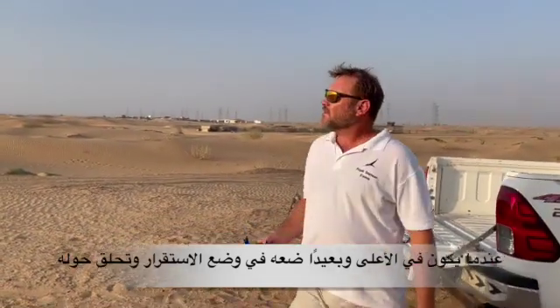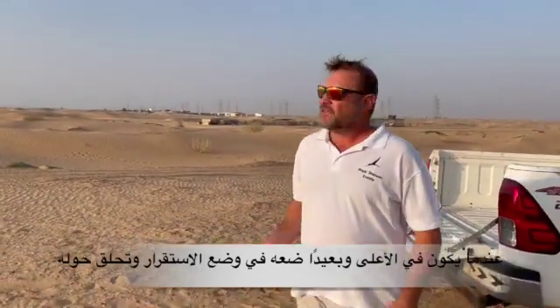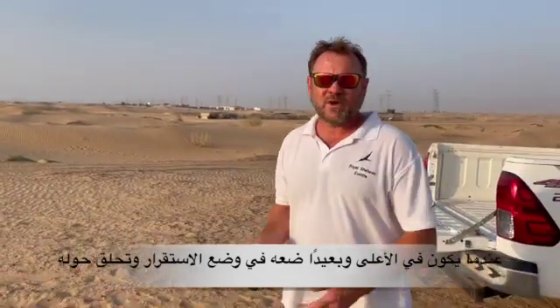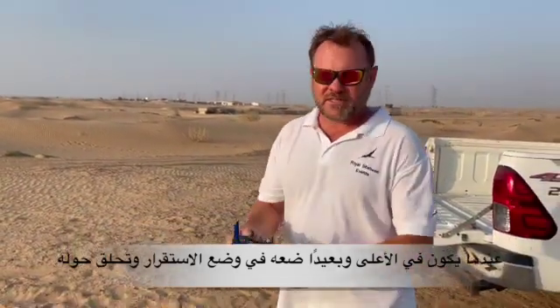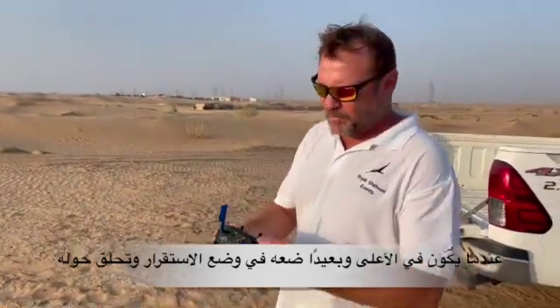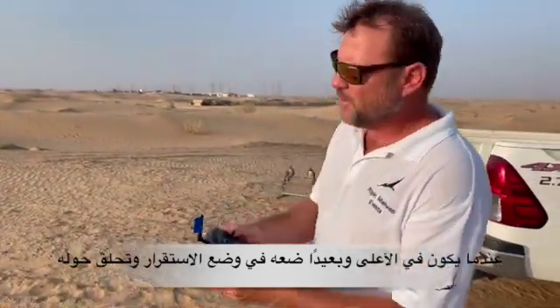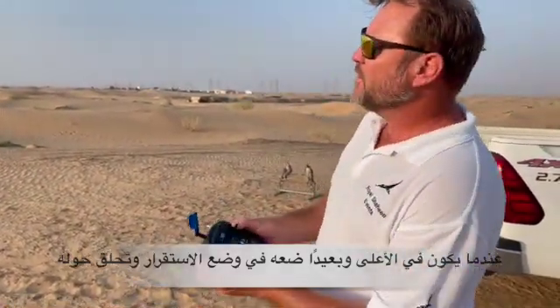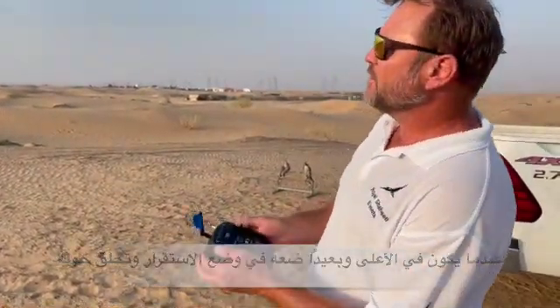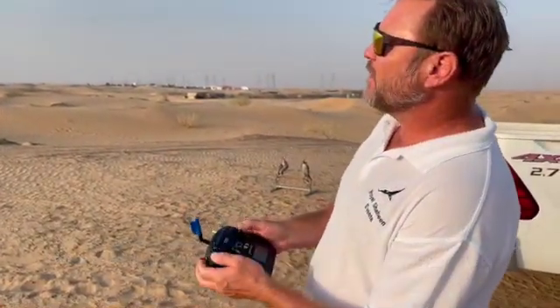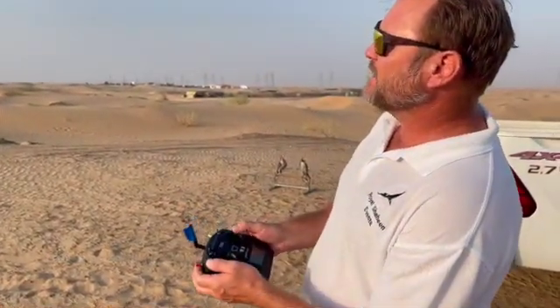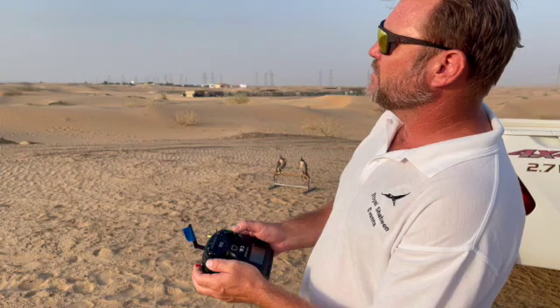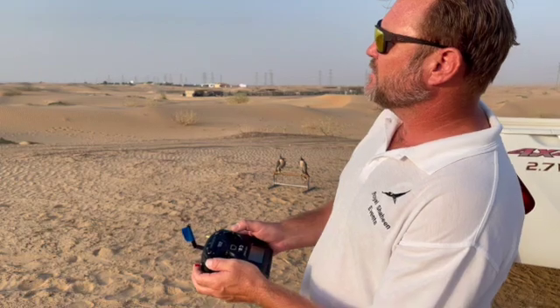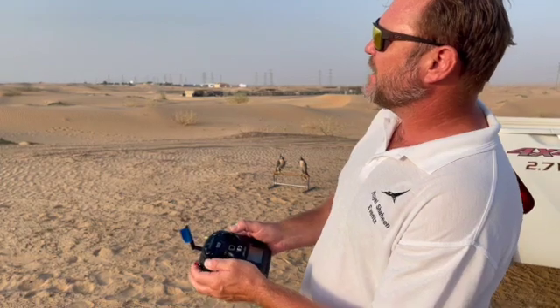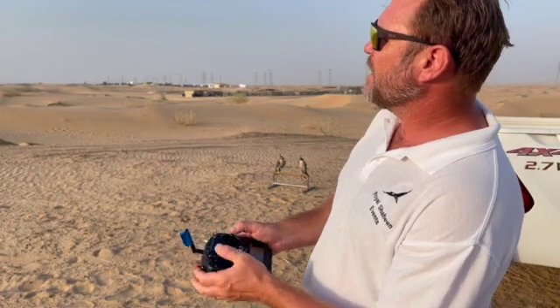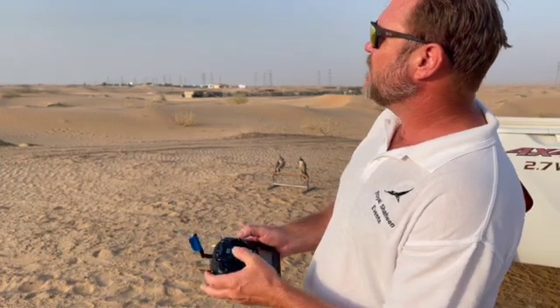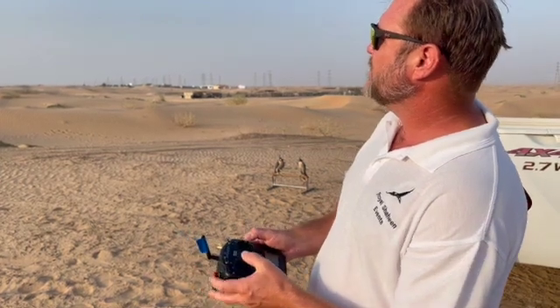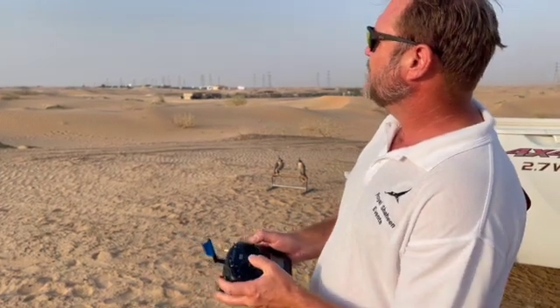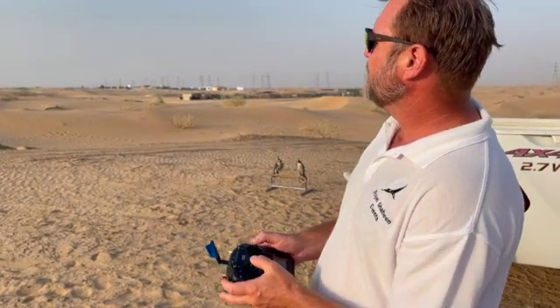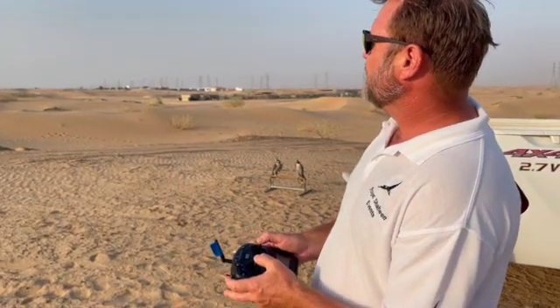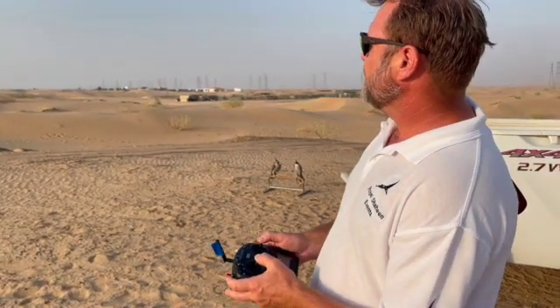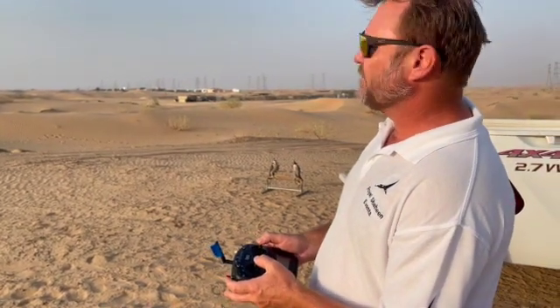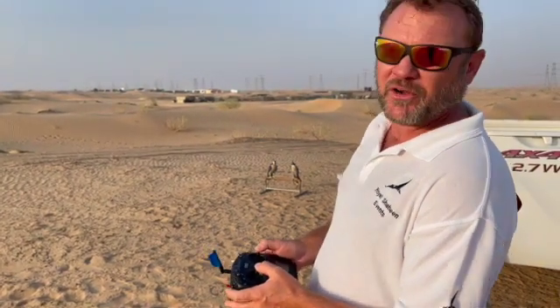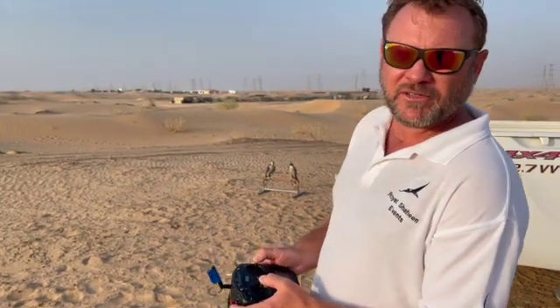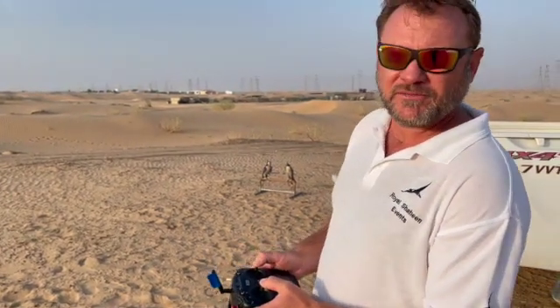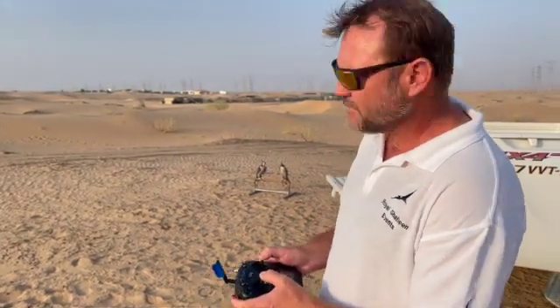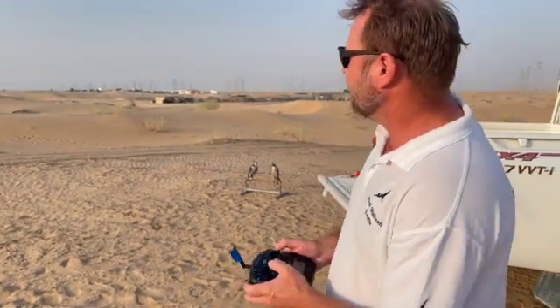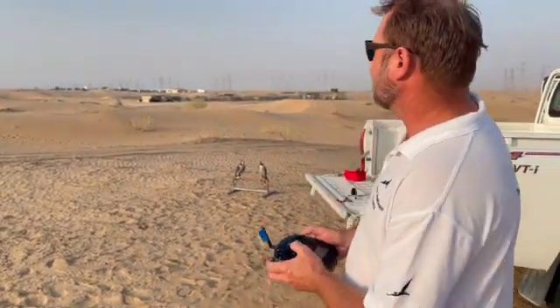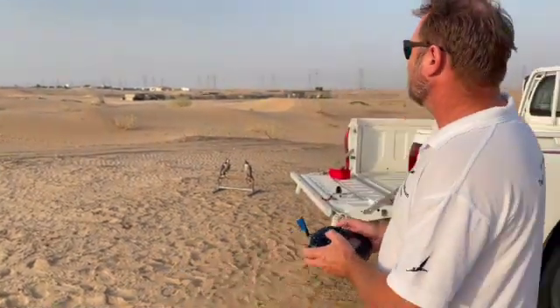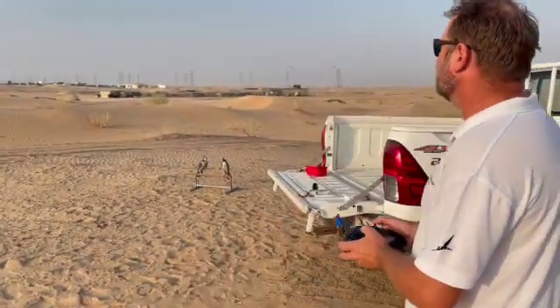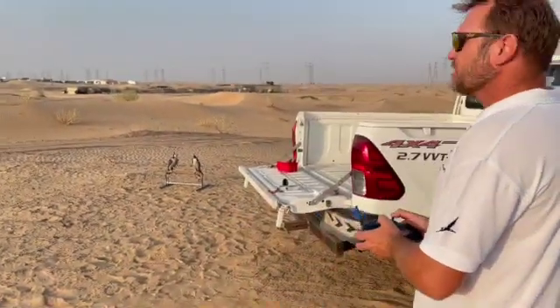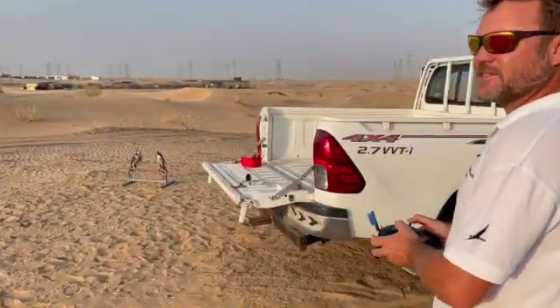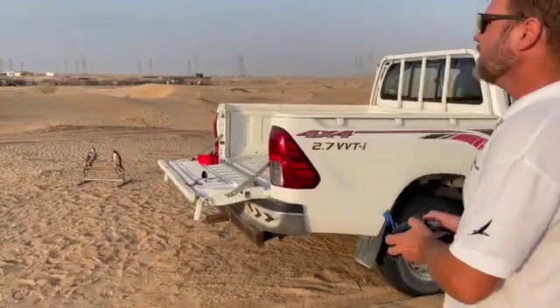Then once it's up, you can go back to stabilize mode and fly her around. Great — I'll just come in and land.